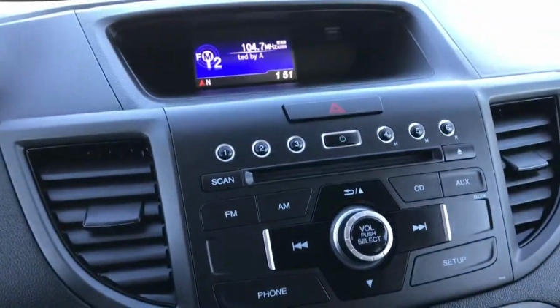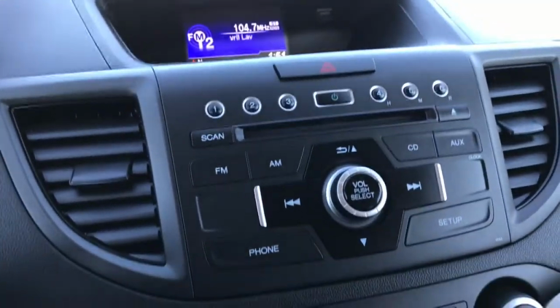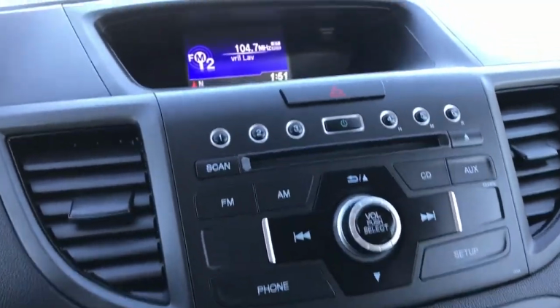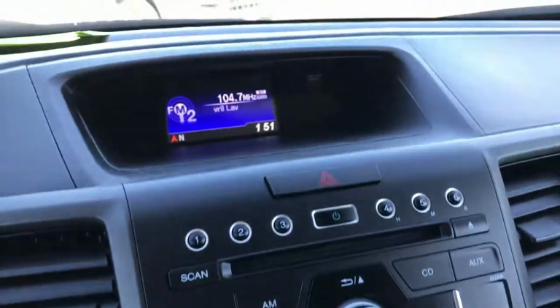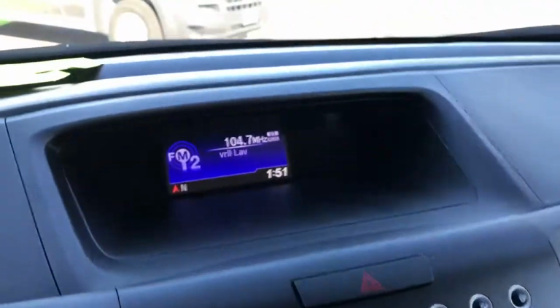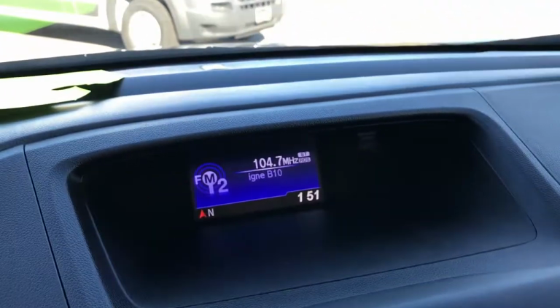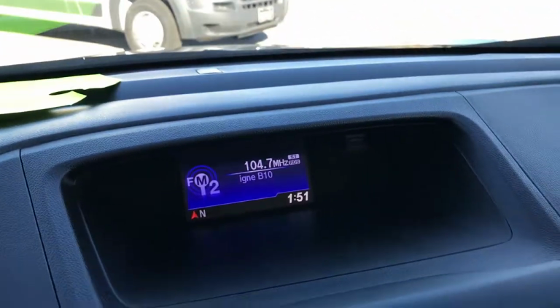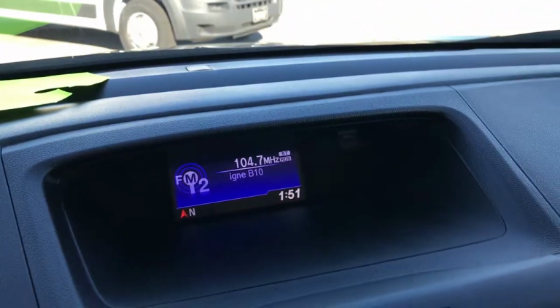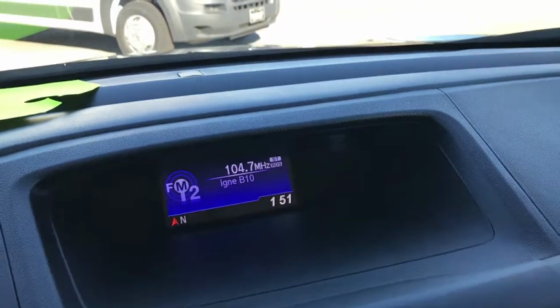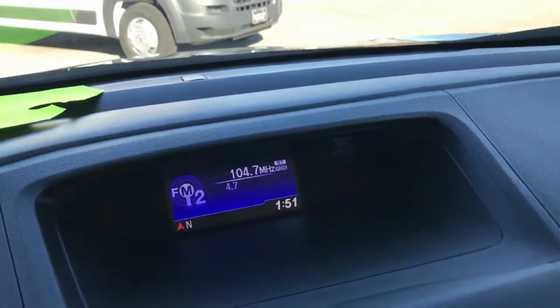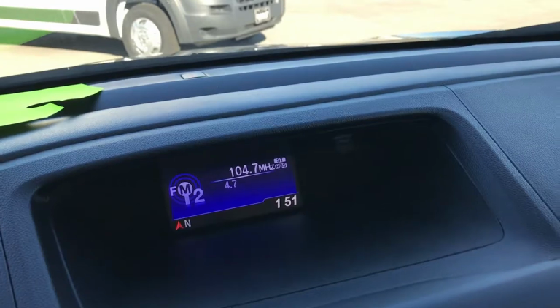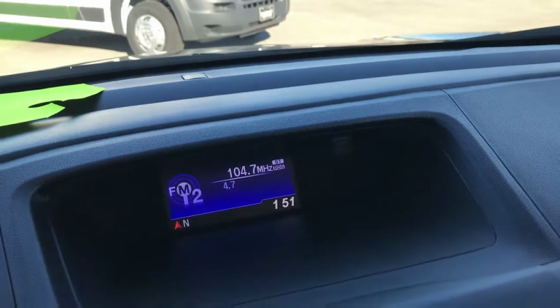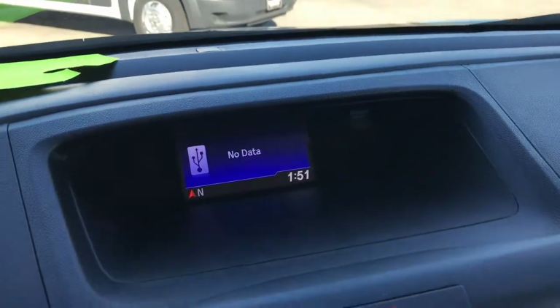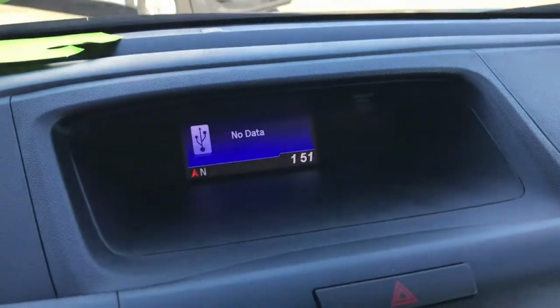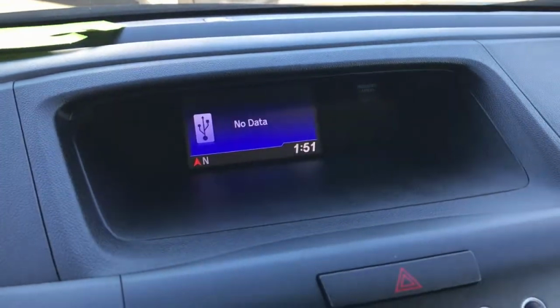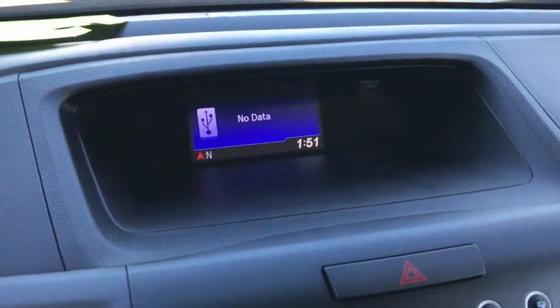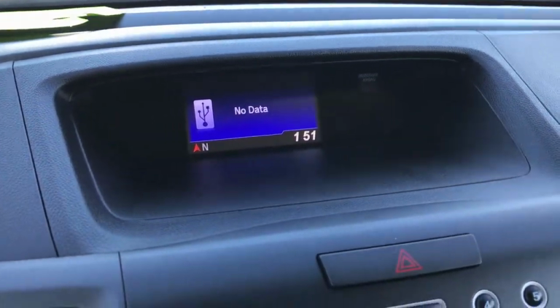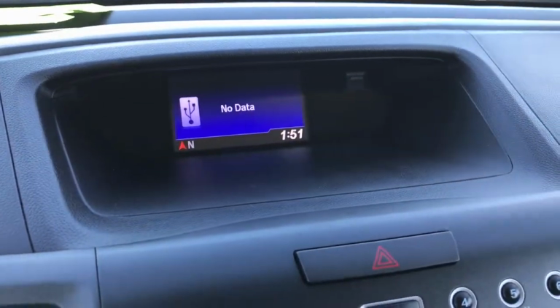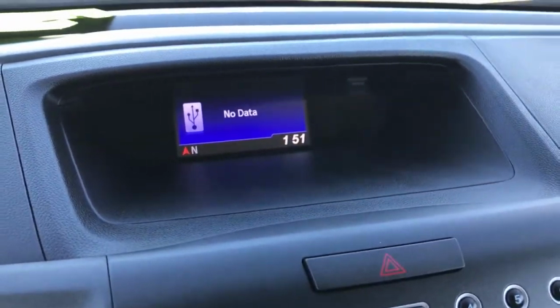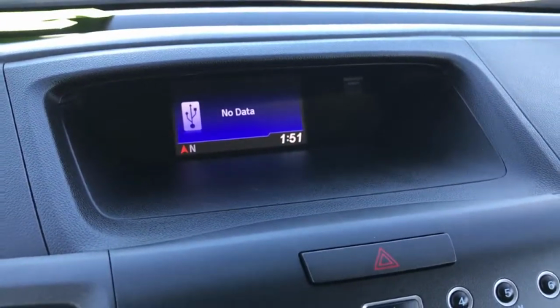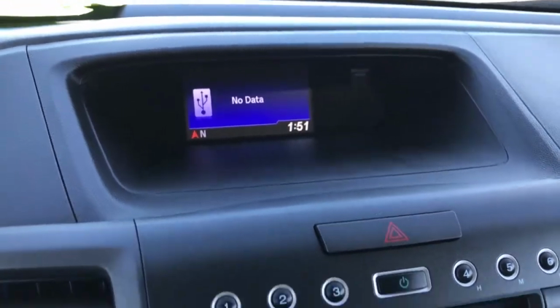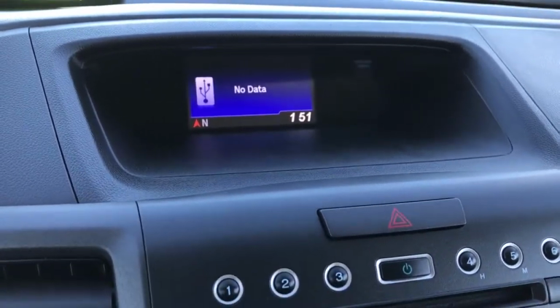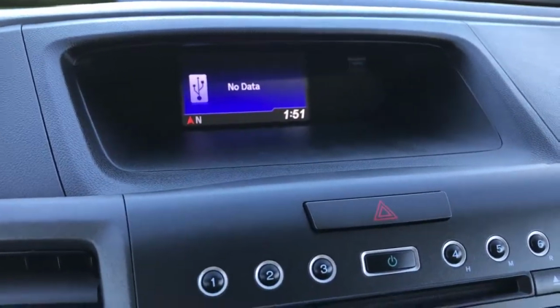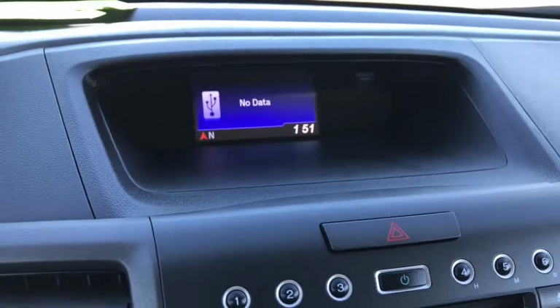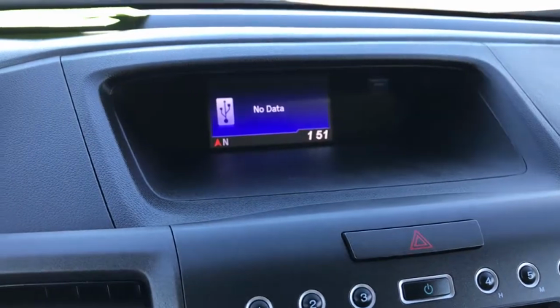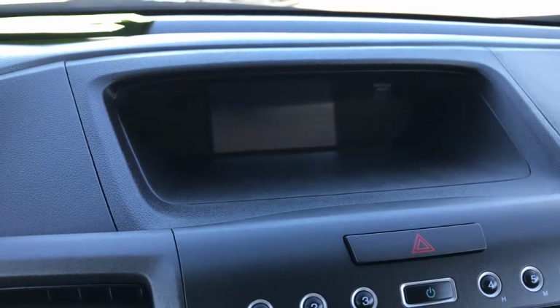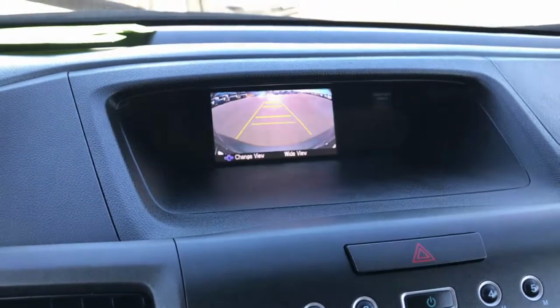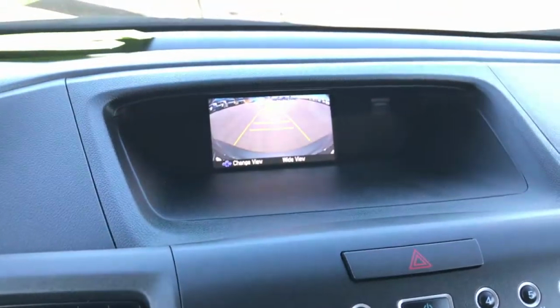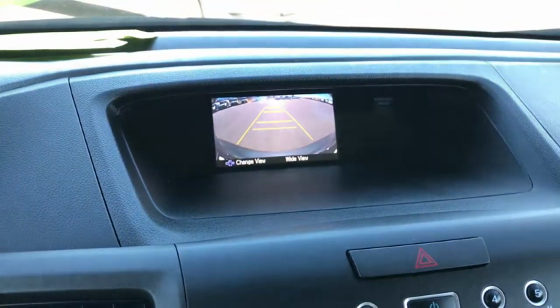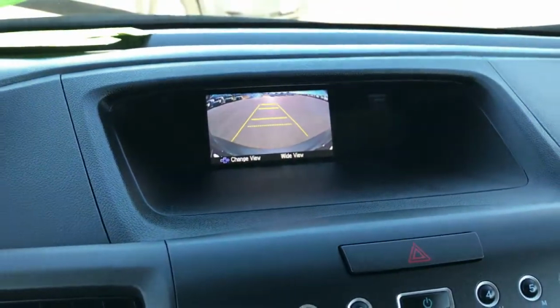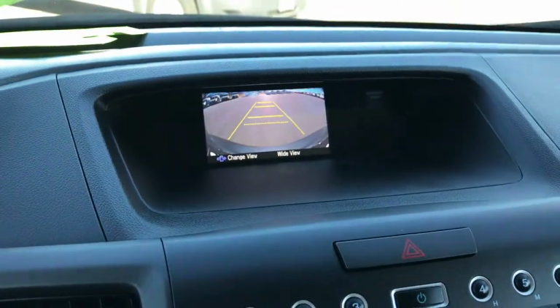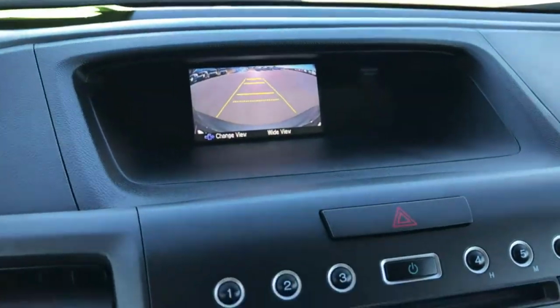It has a CD player, and you also get AM and FM. You can connect via USB, and there is an aux jack as well. This is also where your backup camera display shows up.